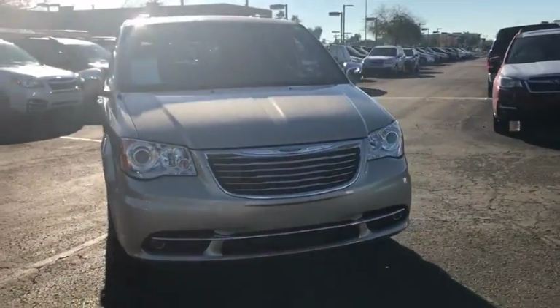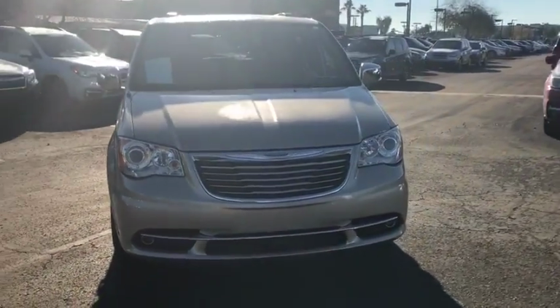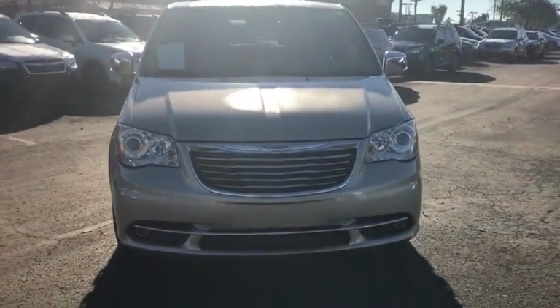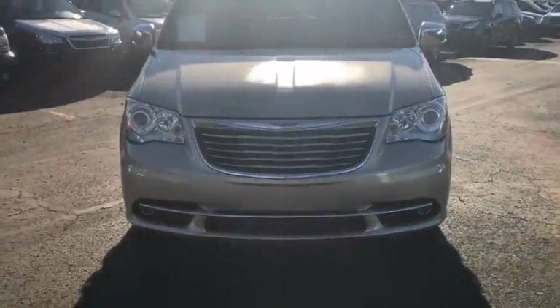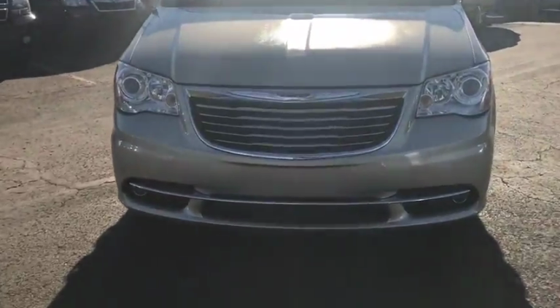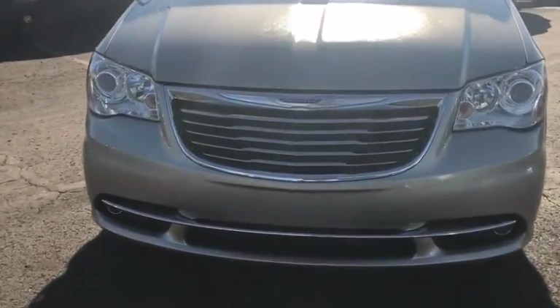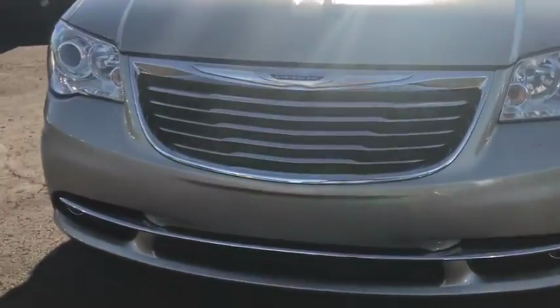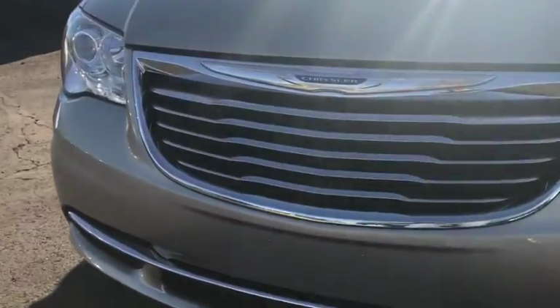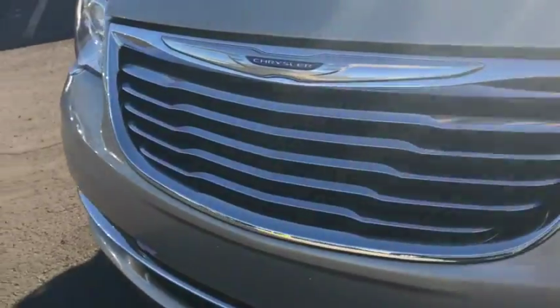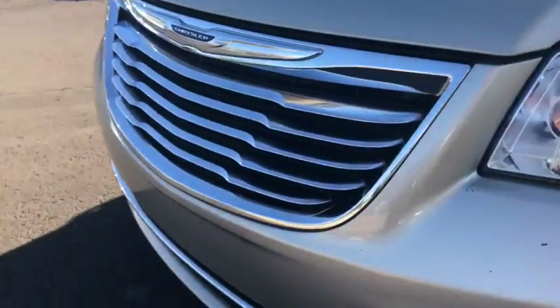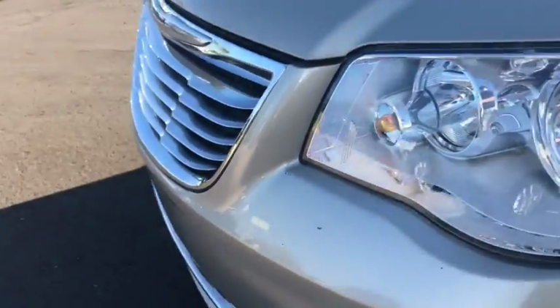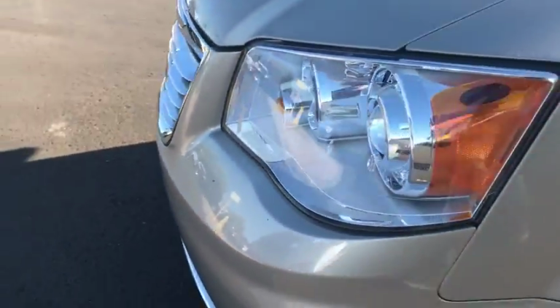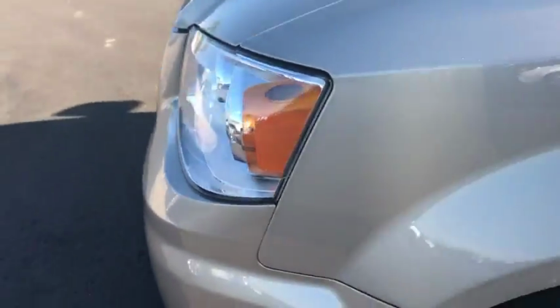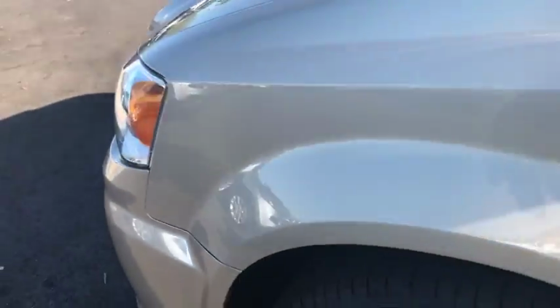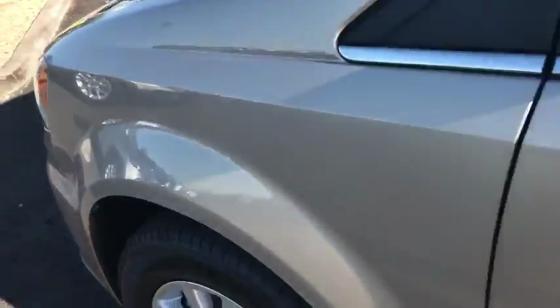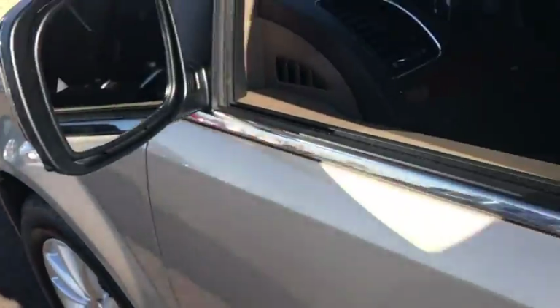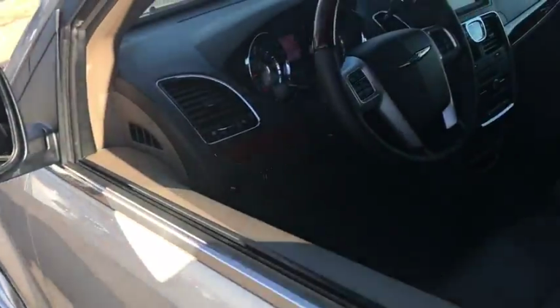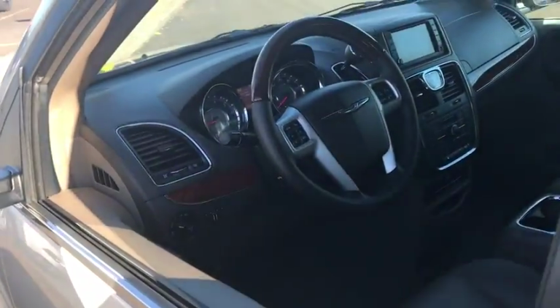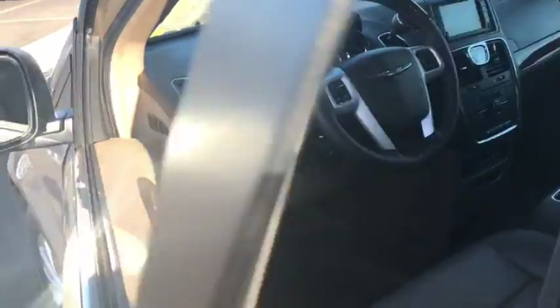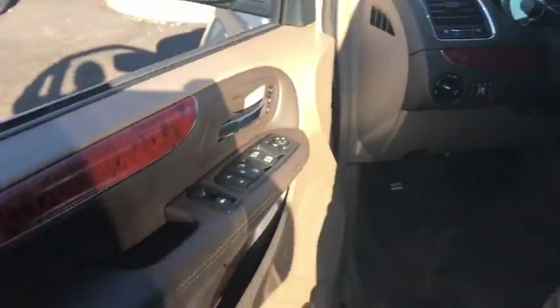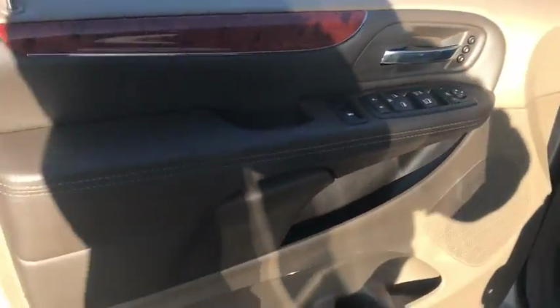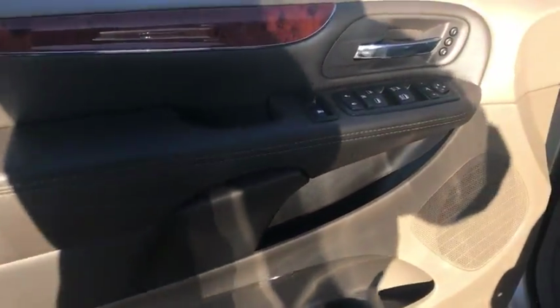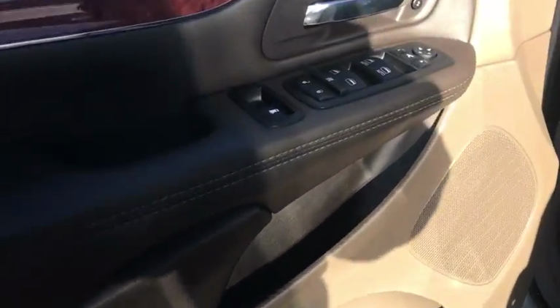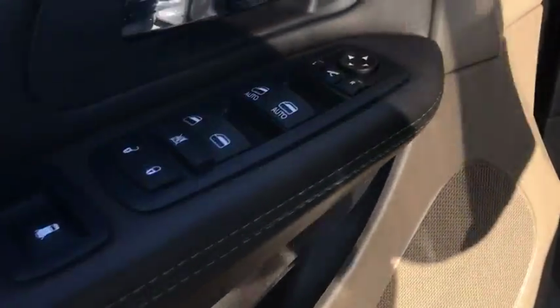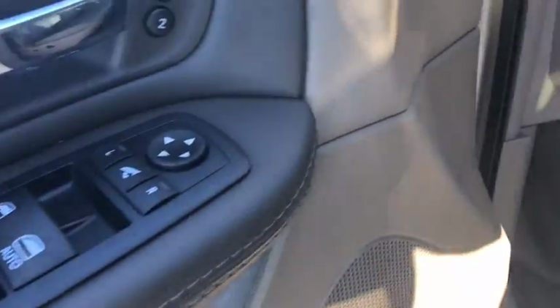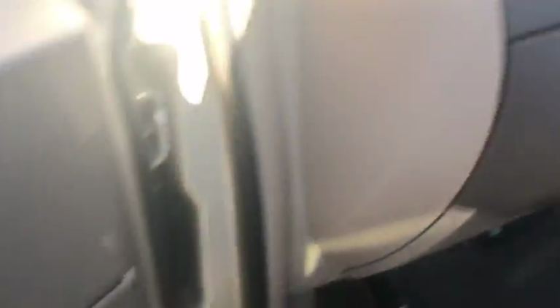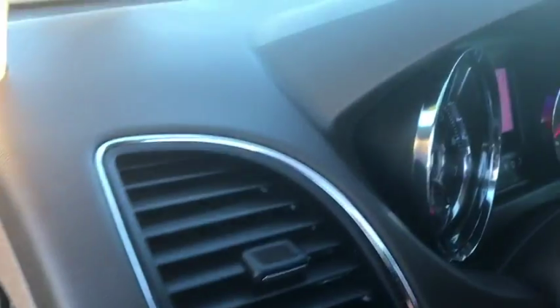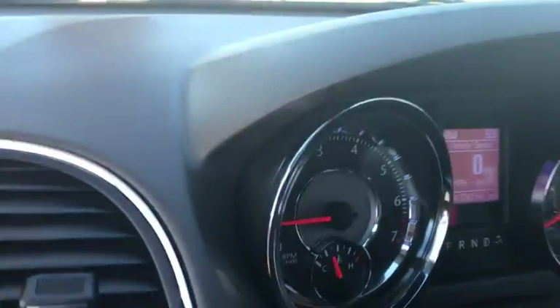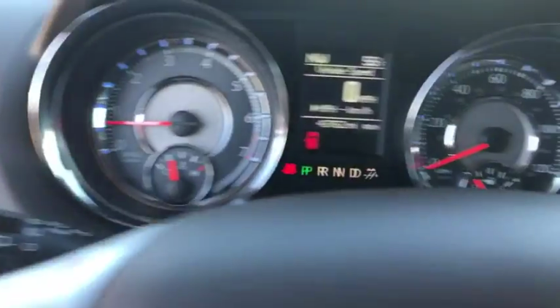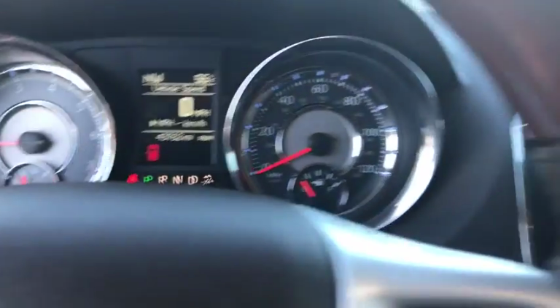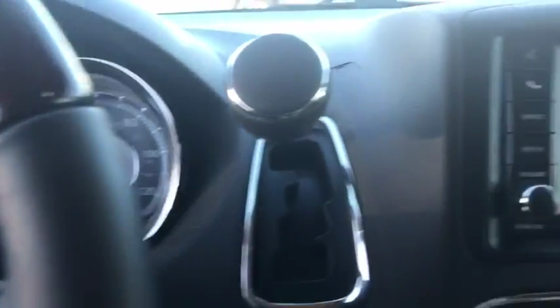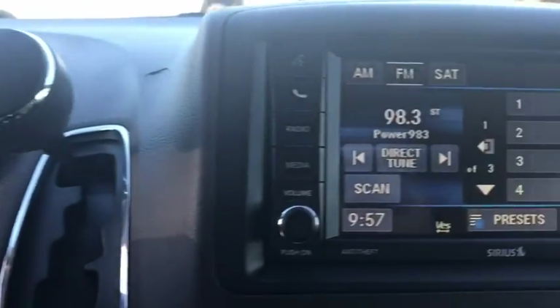Here are some of this vehicle's great options: anti-lock braking systems to stability control, power passenger seat, navigation system, keyless entry, remote engine start, traction control, steering wheel audio controls, power liftgate.